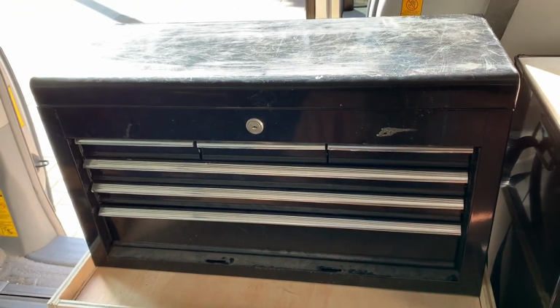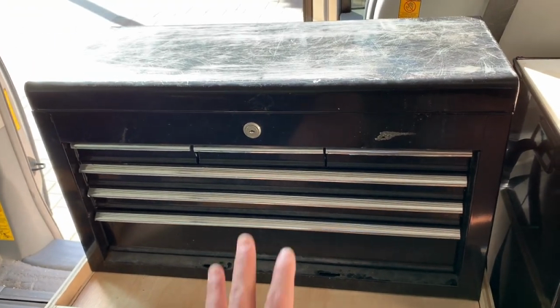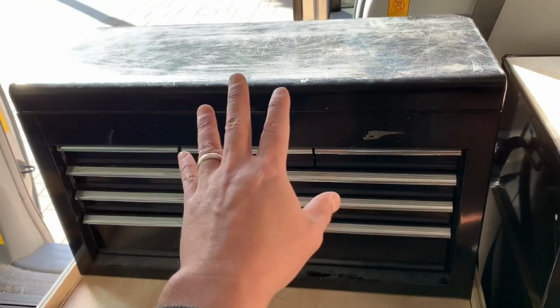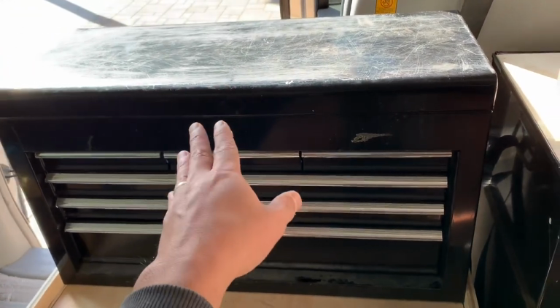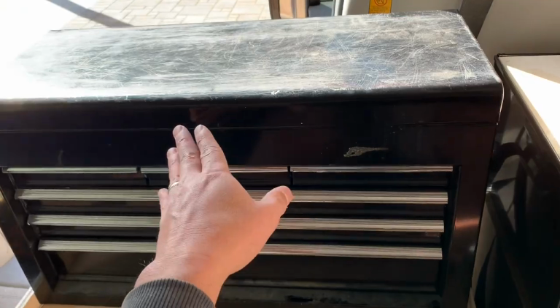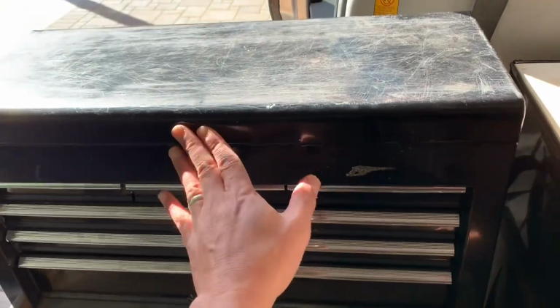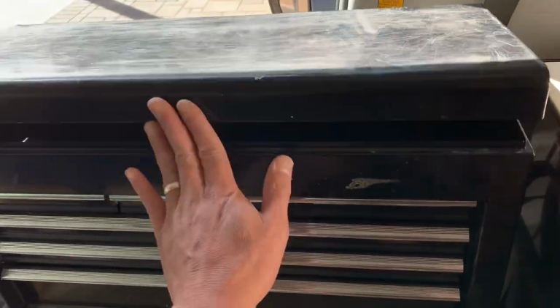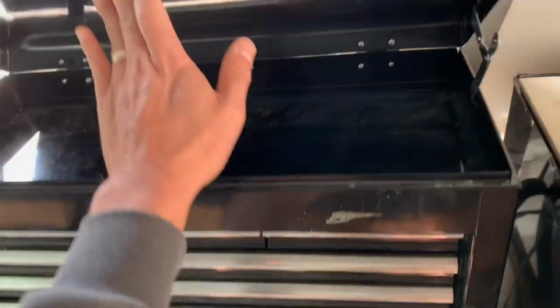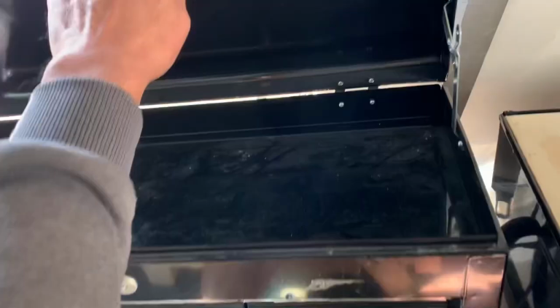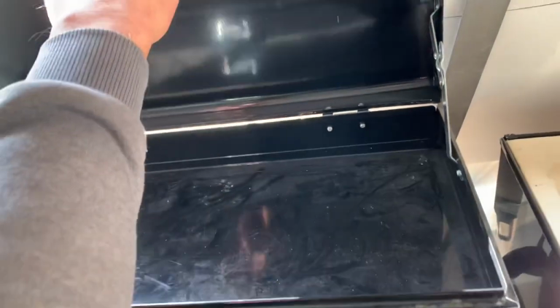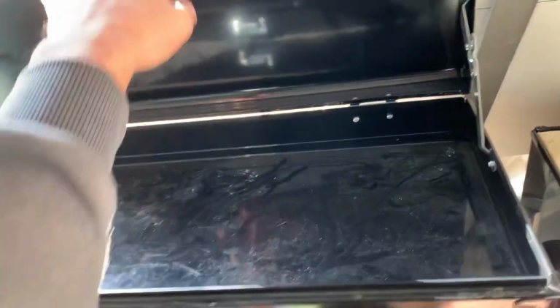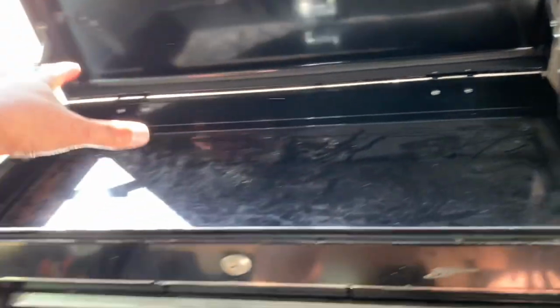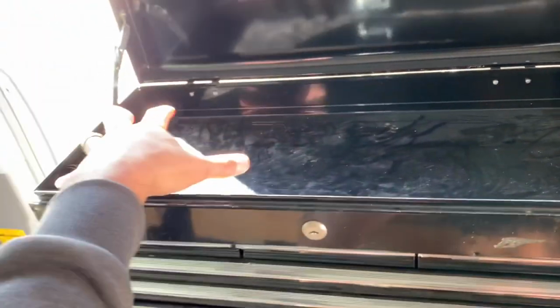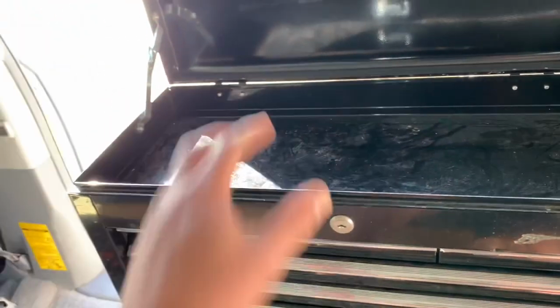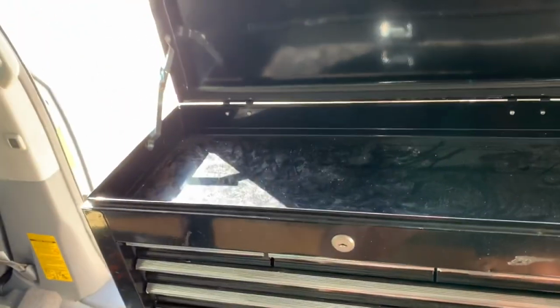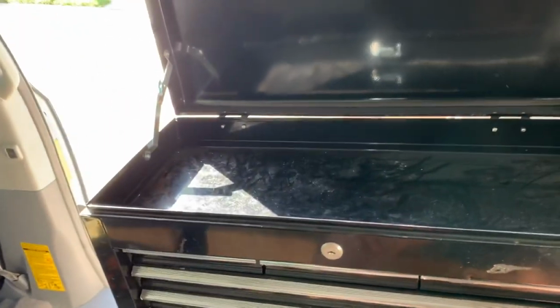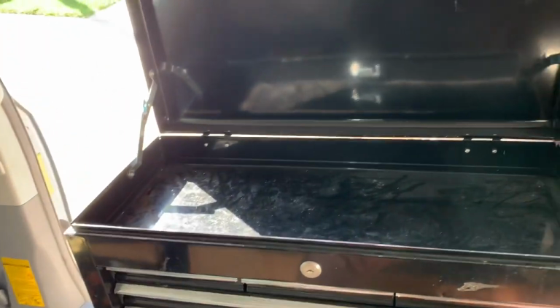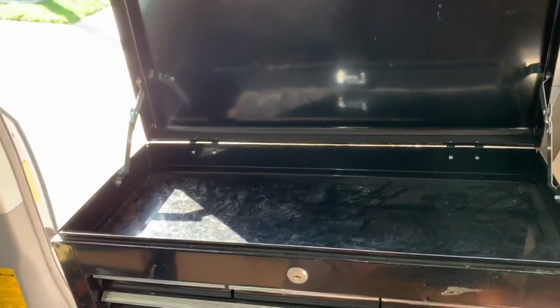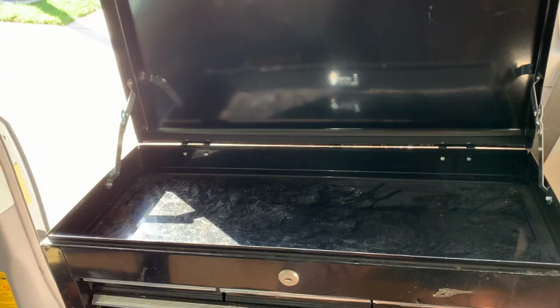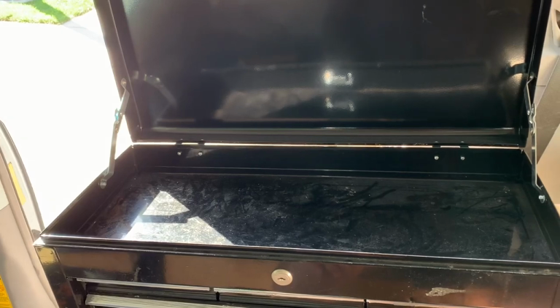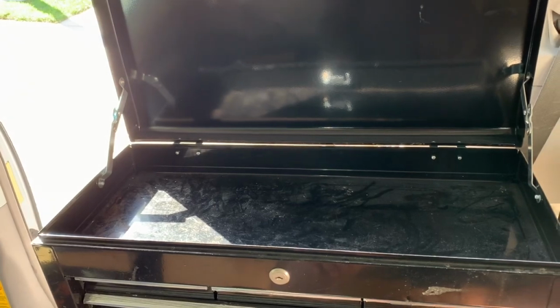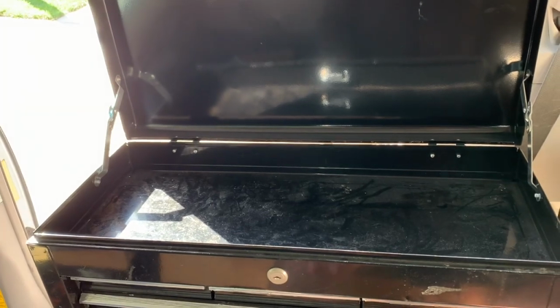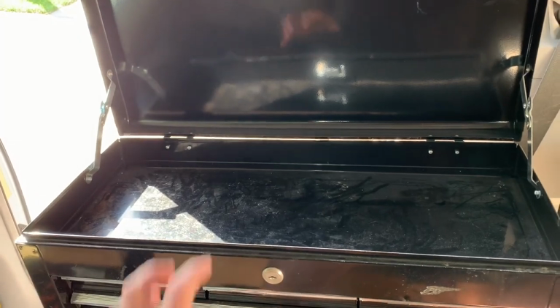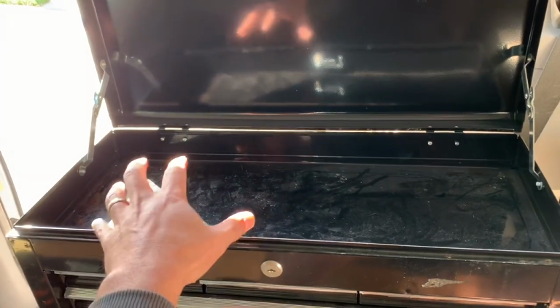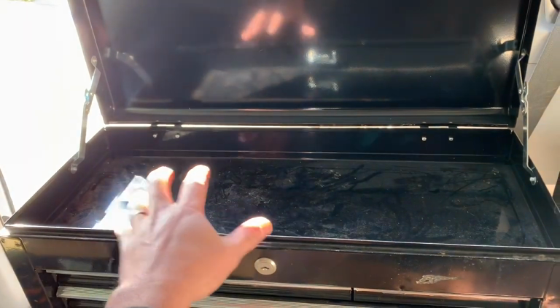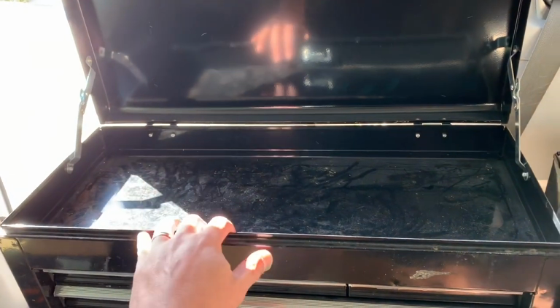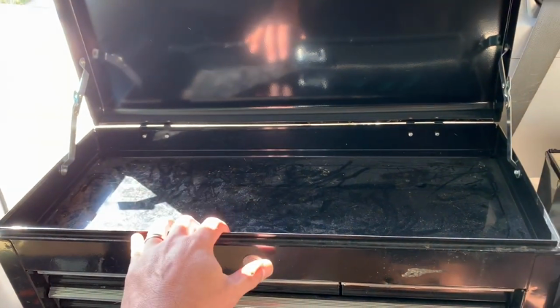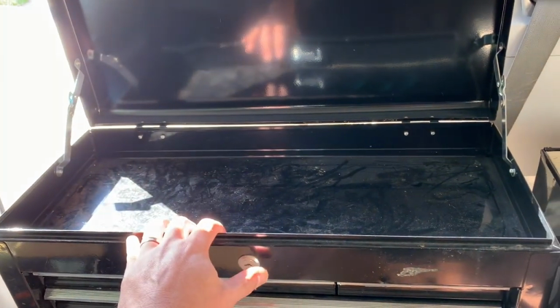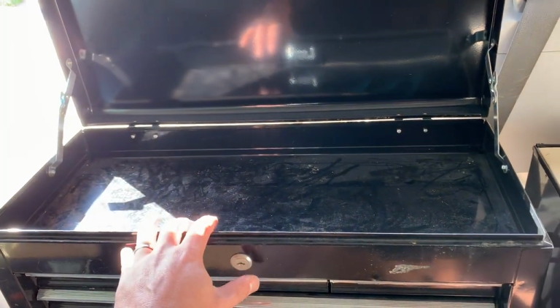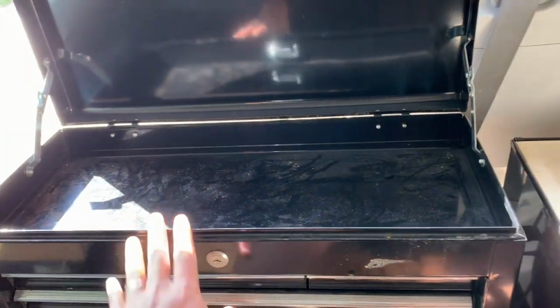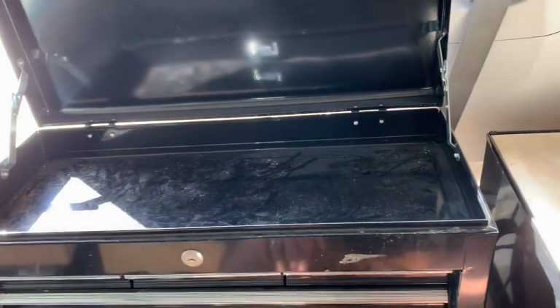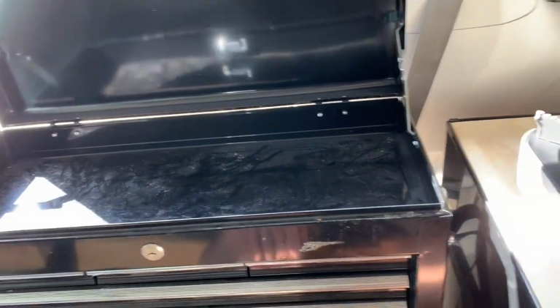So it needs to be nice and clean. What I wanted to do is be able to lift this up and expose all my cooking, grill, and things like that.